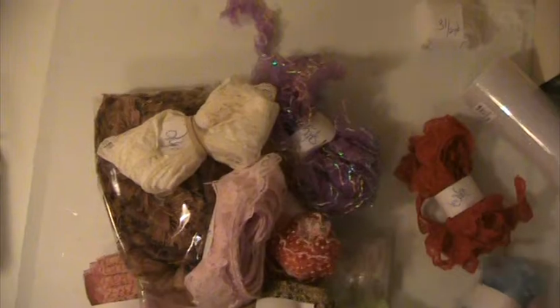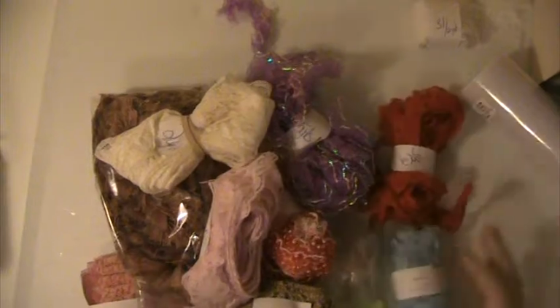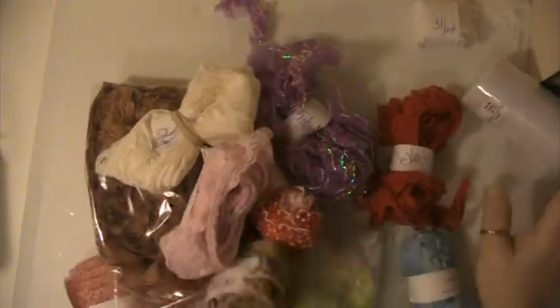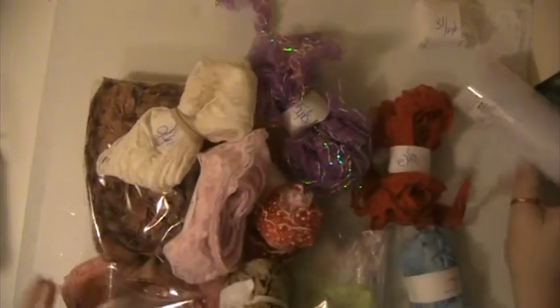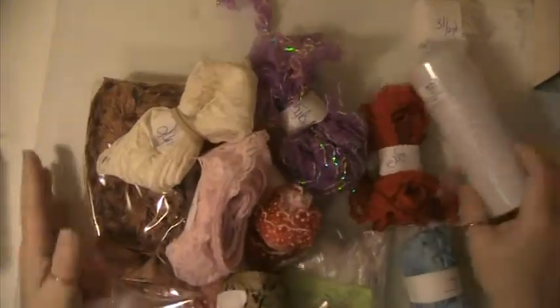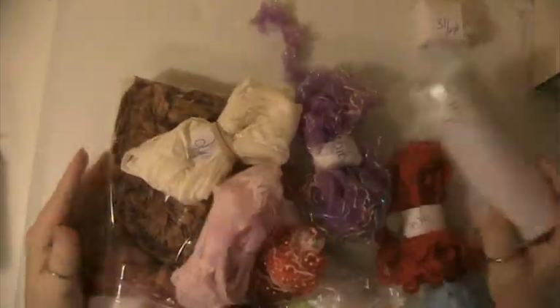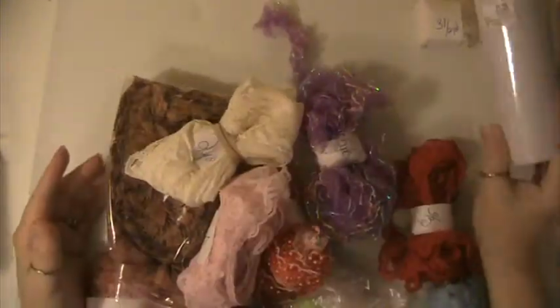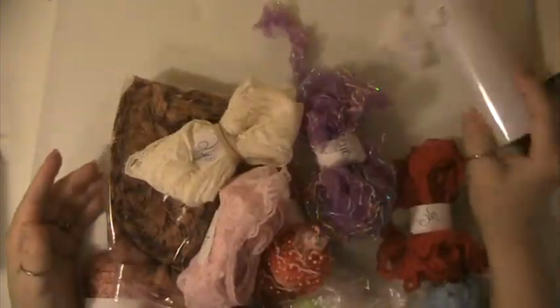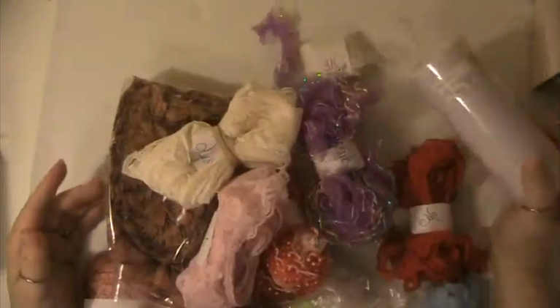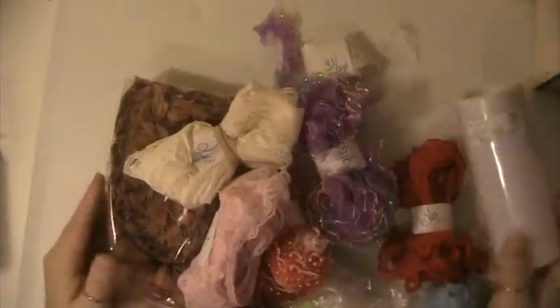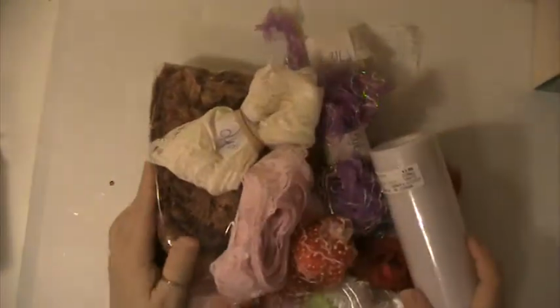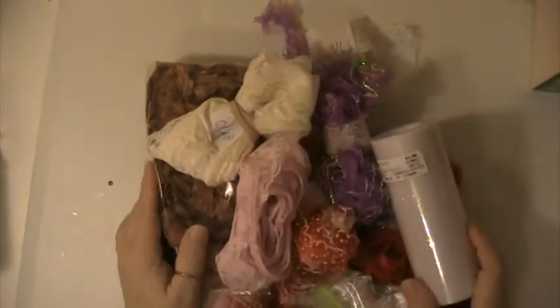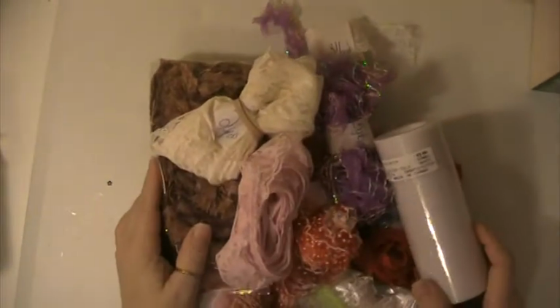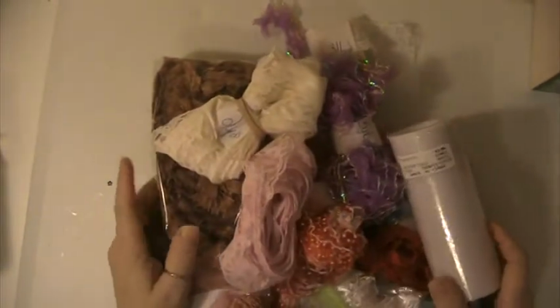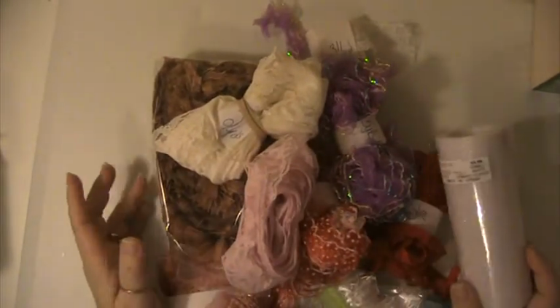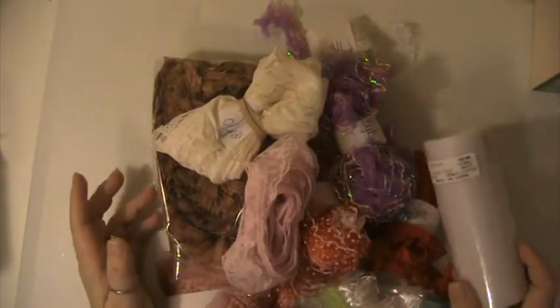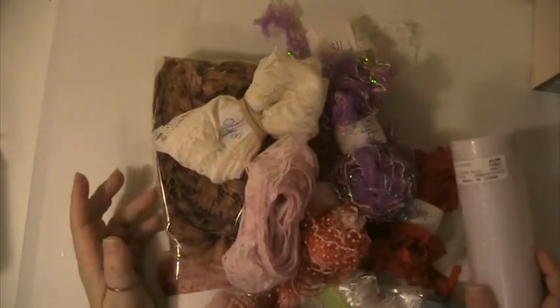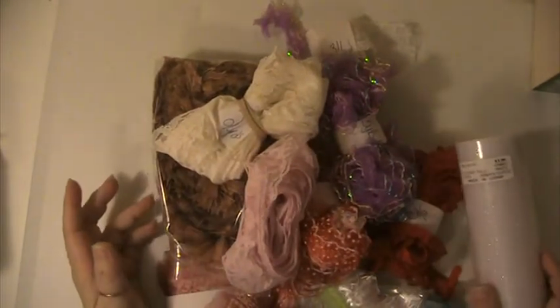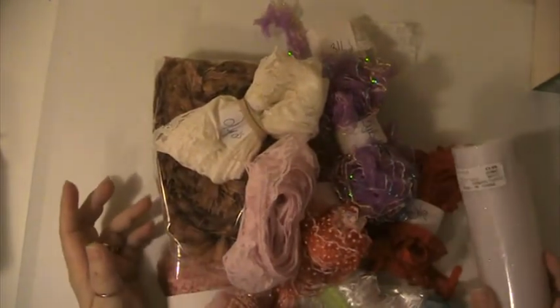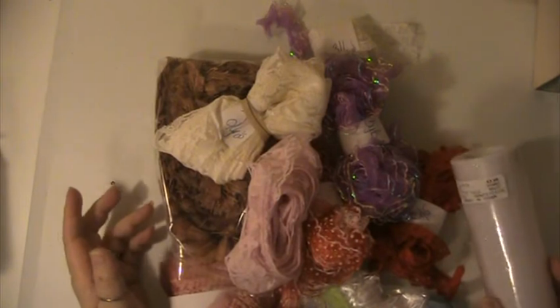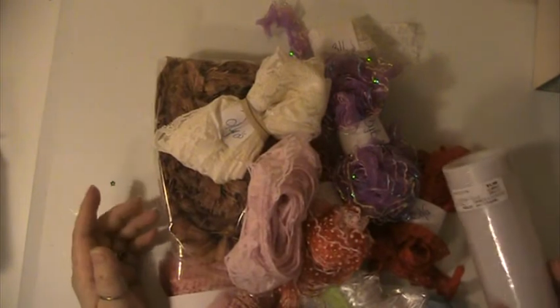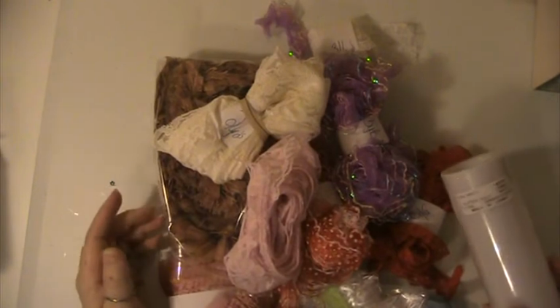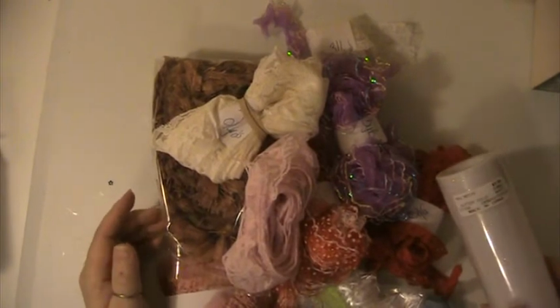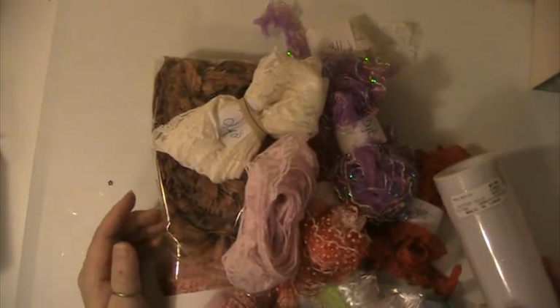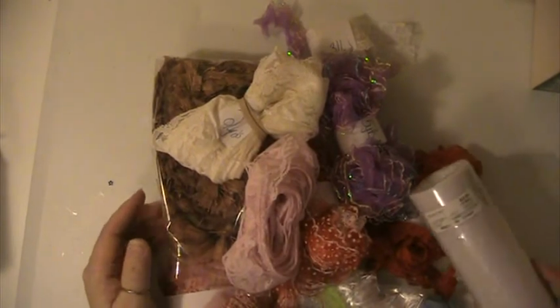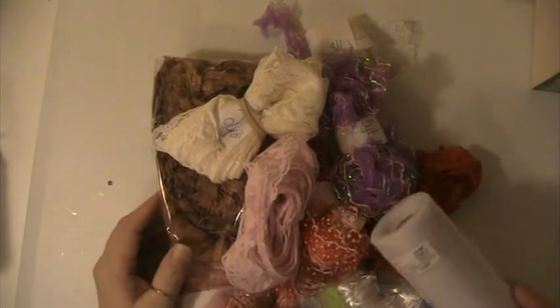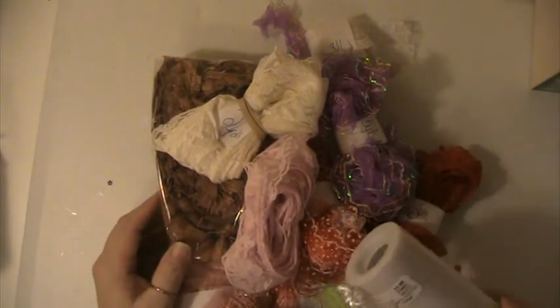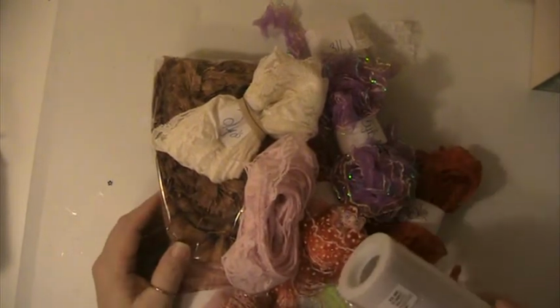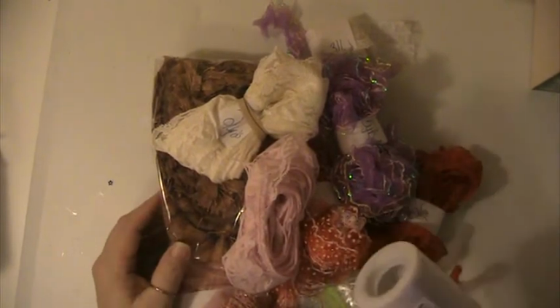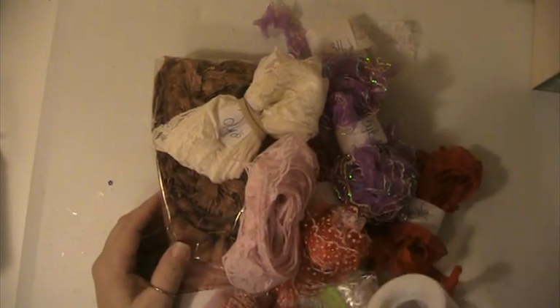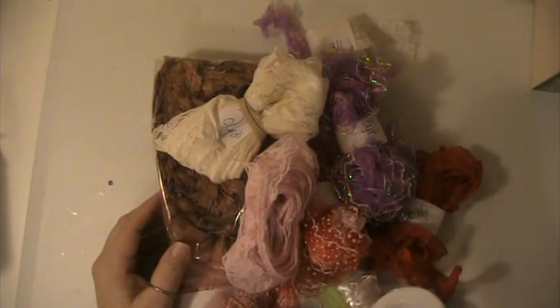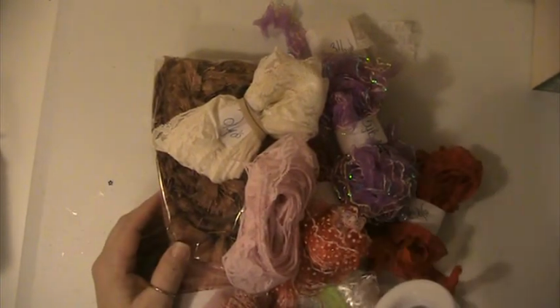Hey everyone, this is Lisa here, and I'm back again with some more Lace Destash, and this is Lace Lot No. 6.